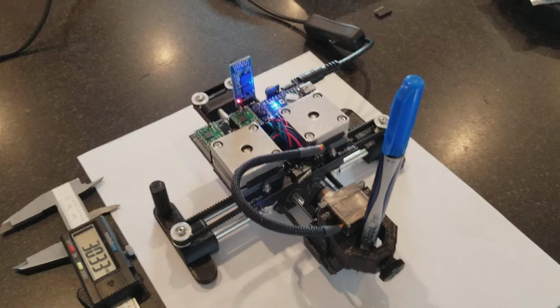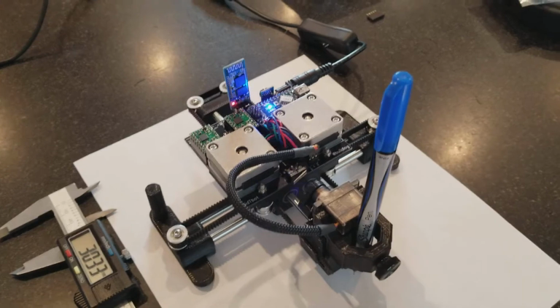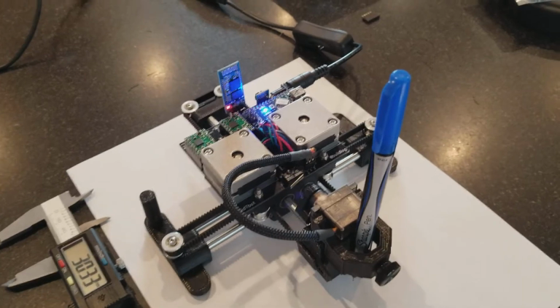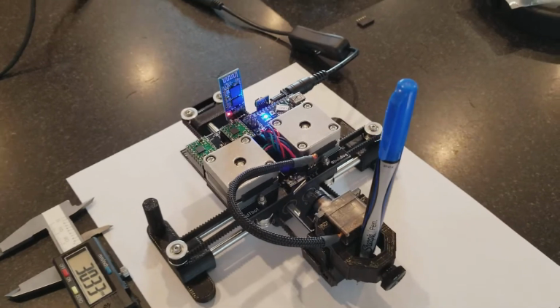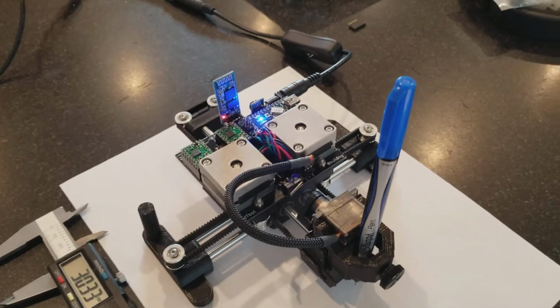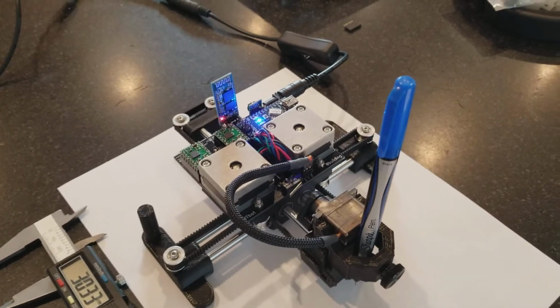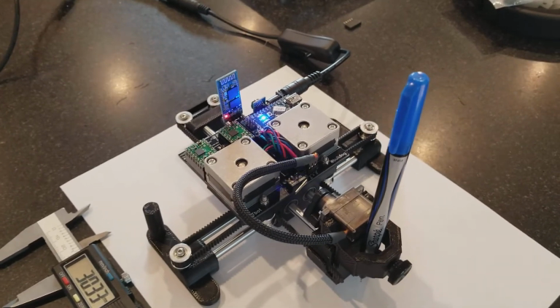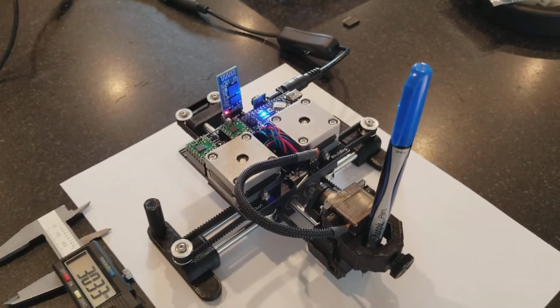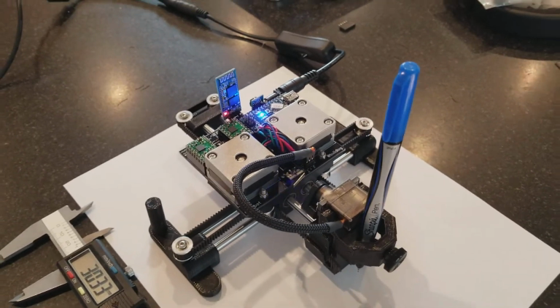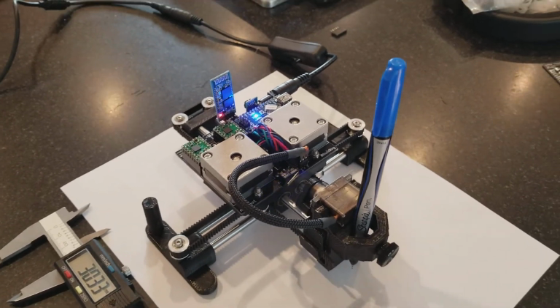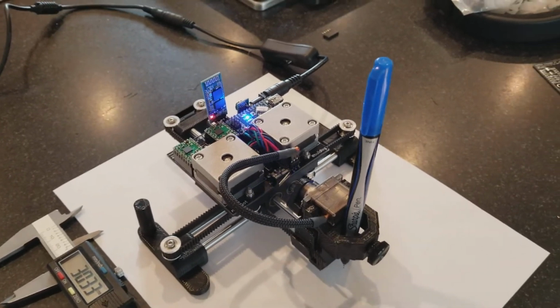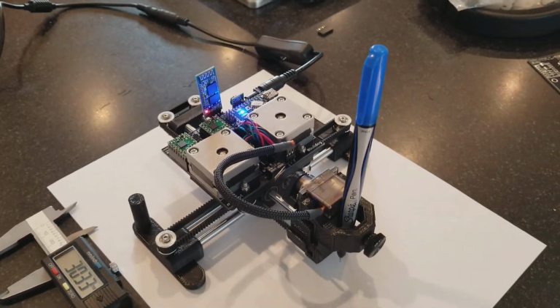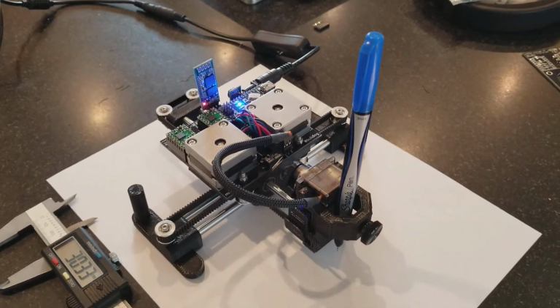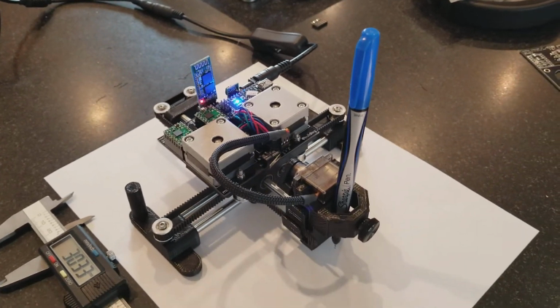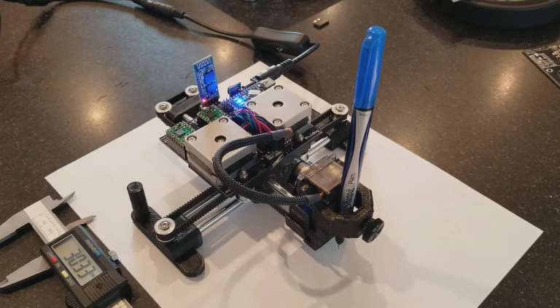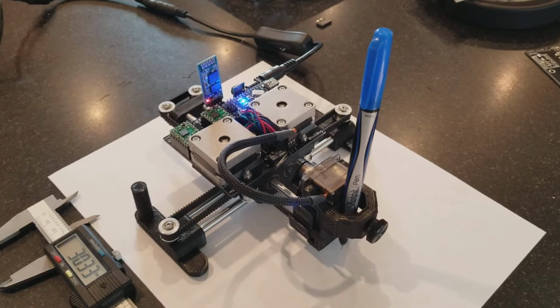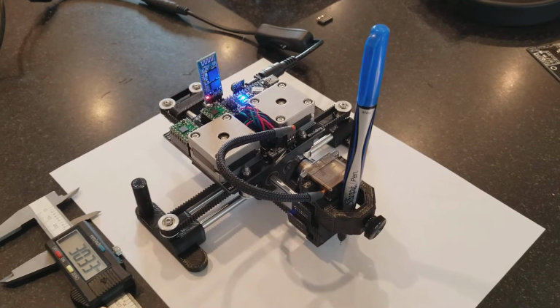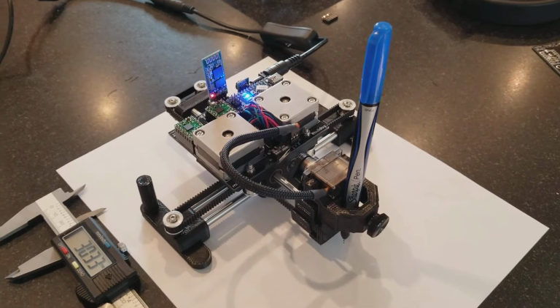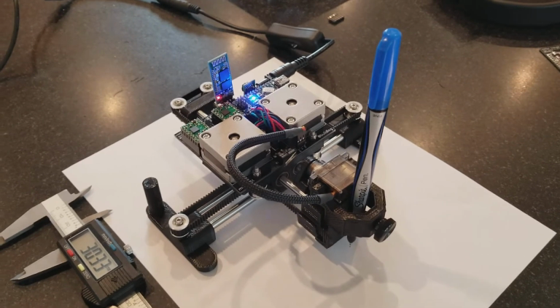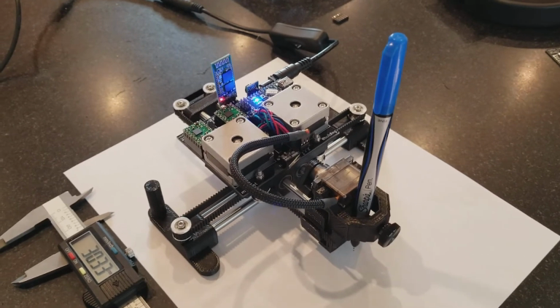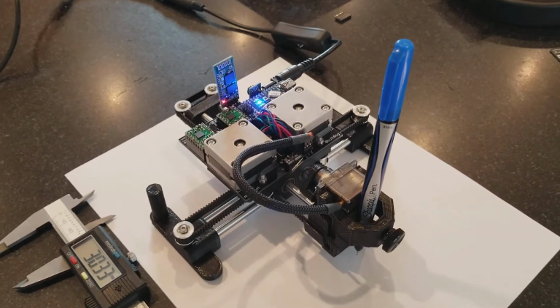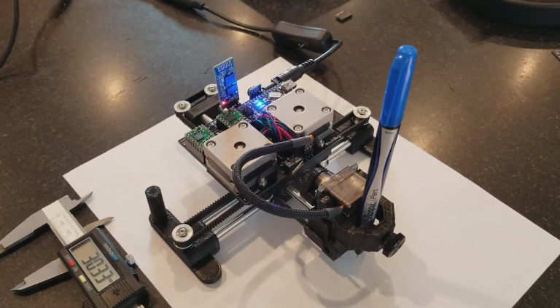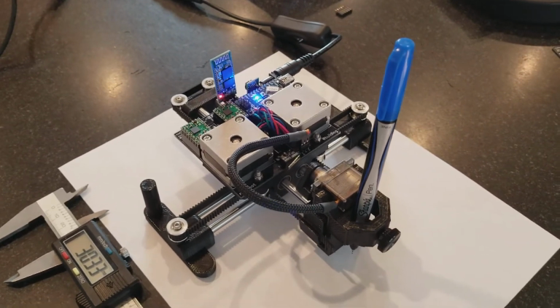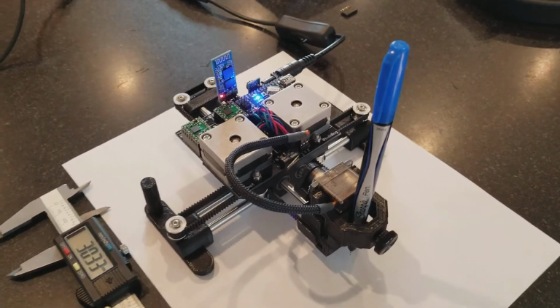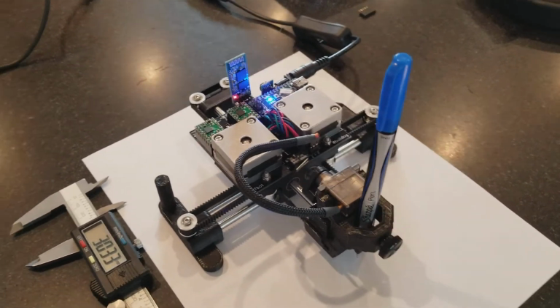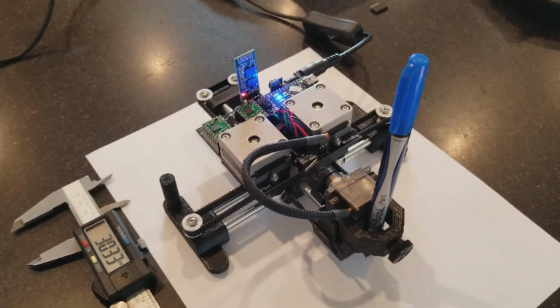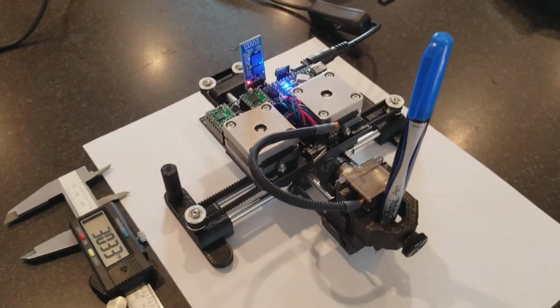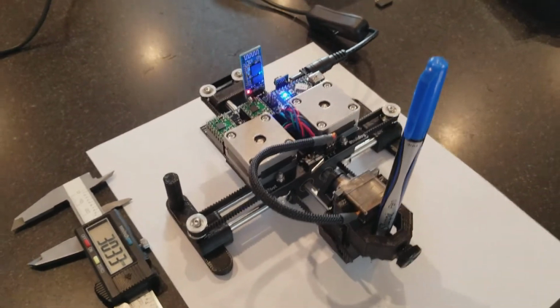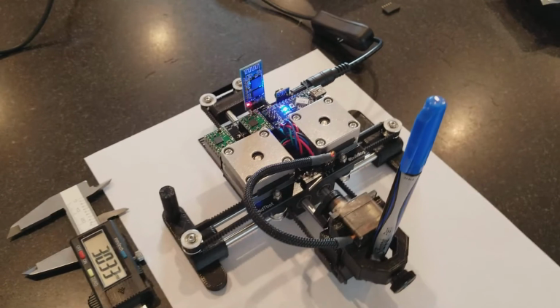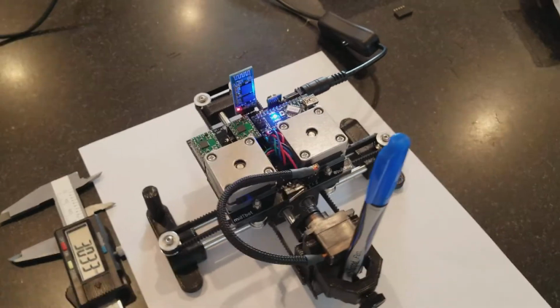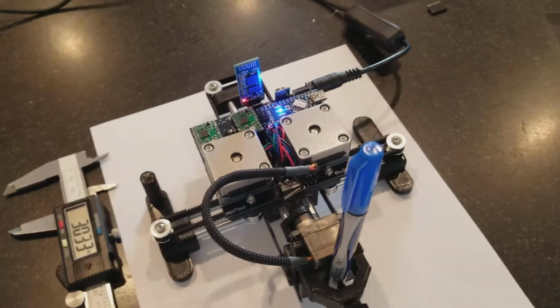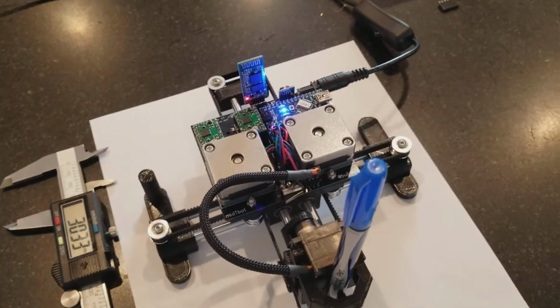Hi, this is Bart with BuildLog.net. Wanted to show off my latest pen drawing machine. It's similar to an AxiDraw or an H or T-Bot, but I've moved the motors internally.